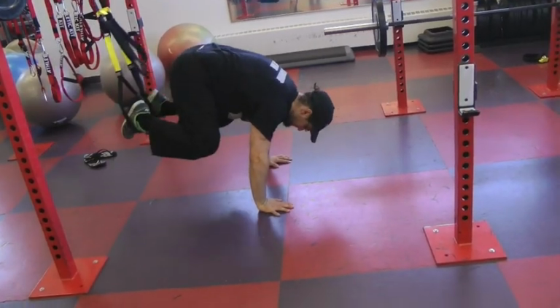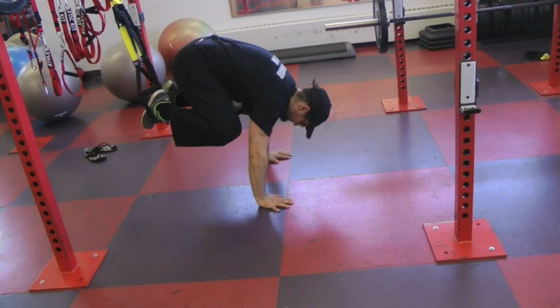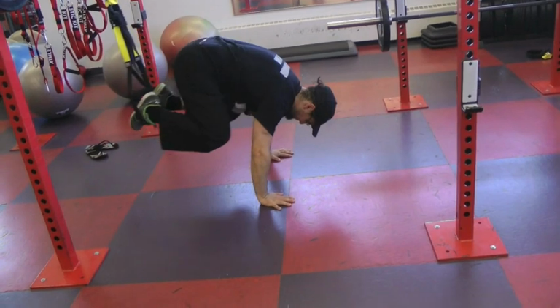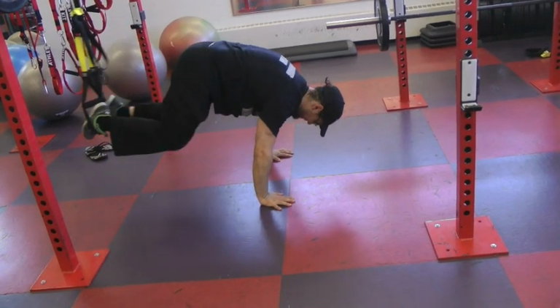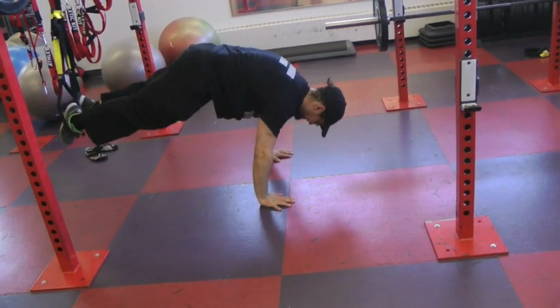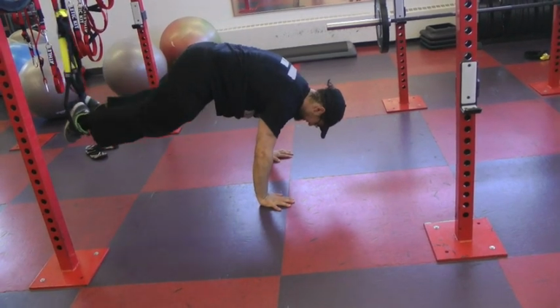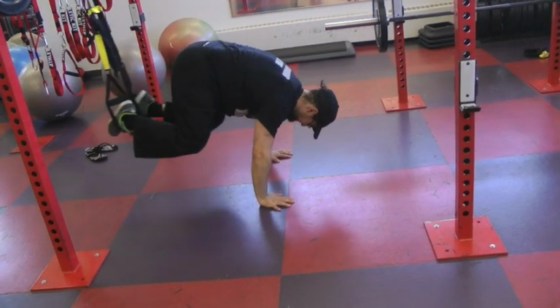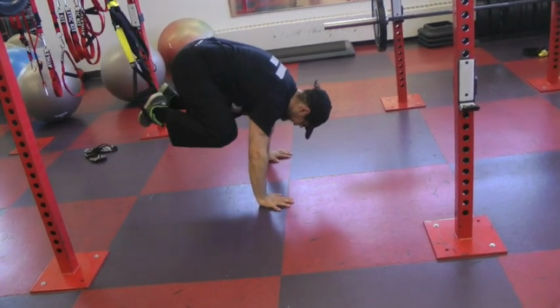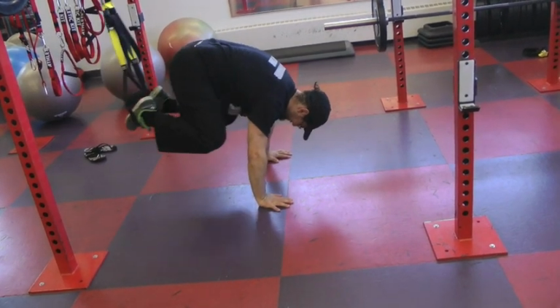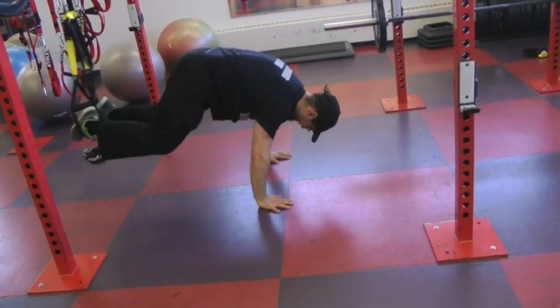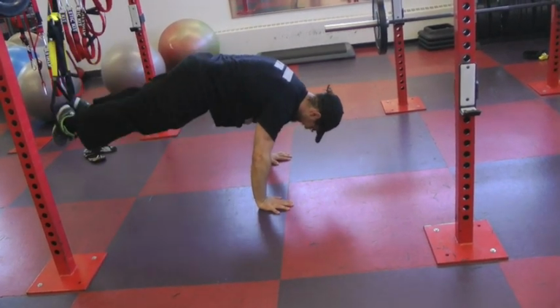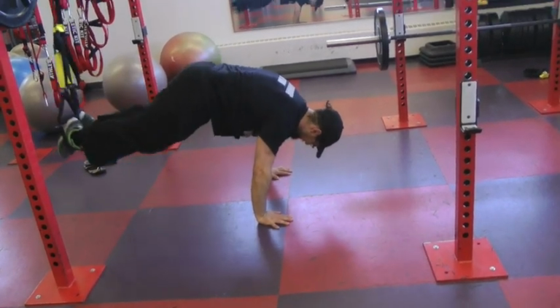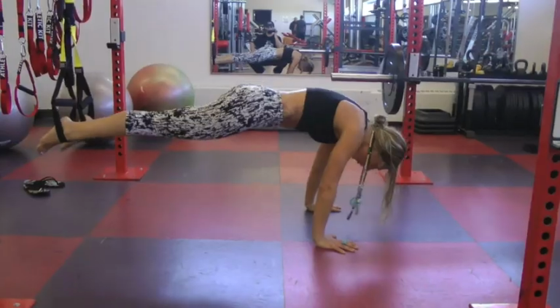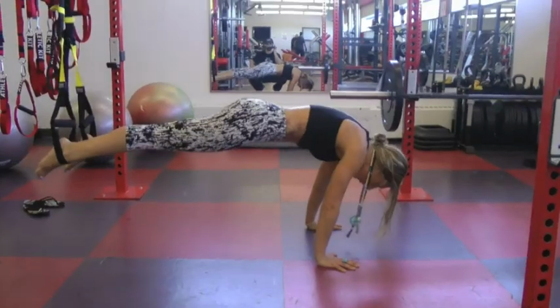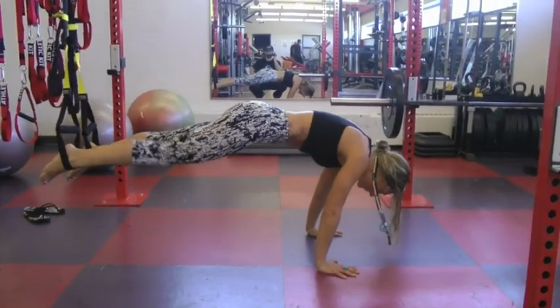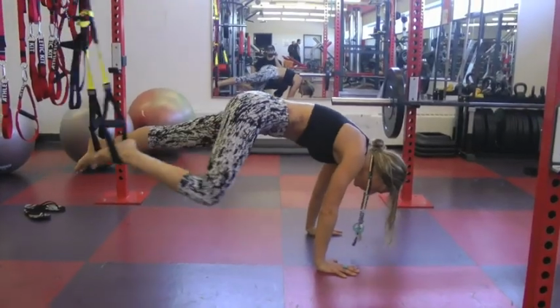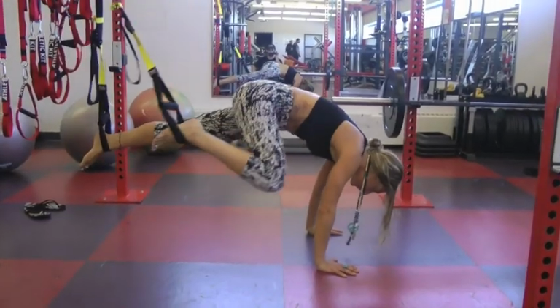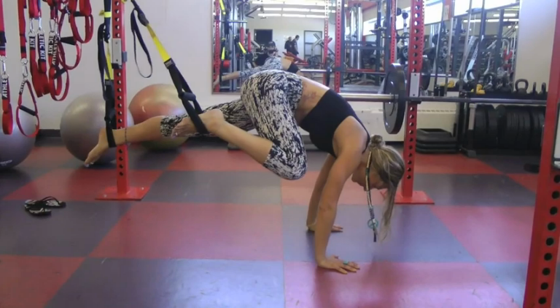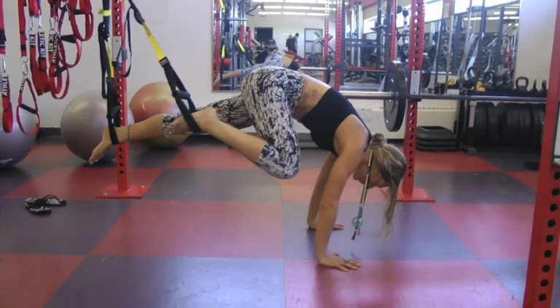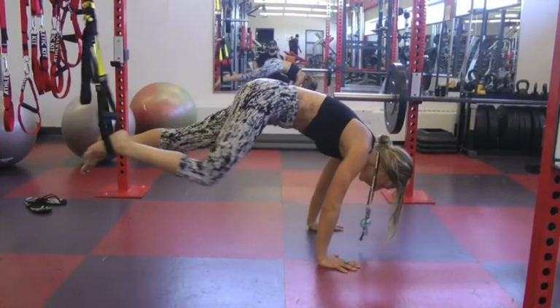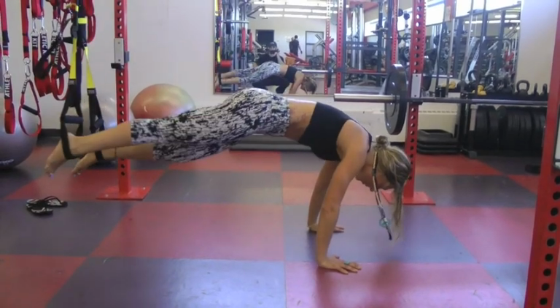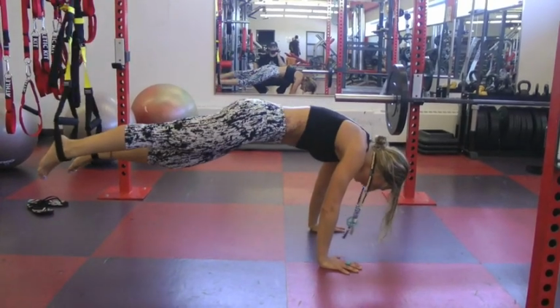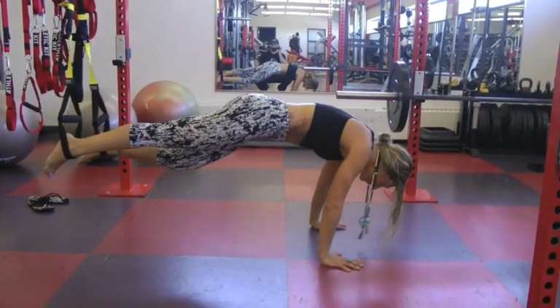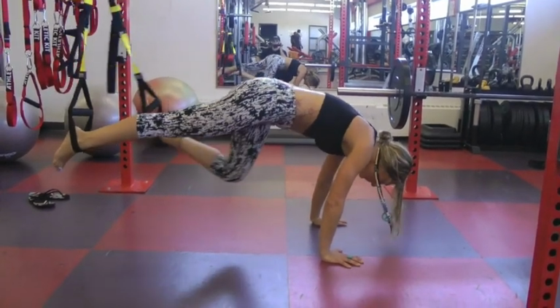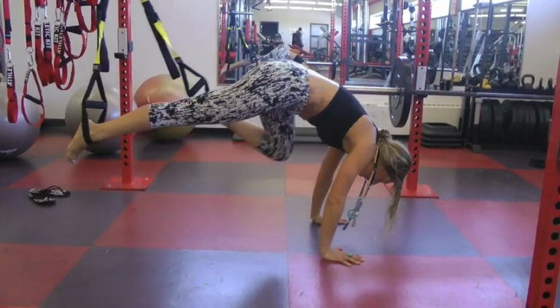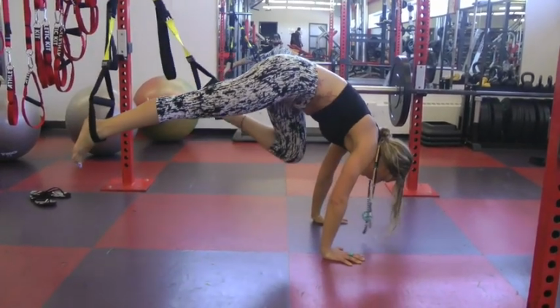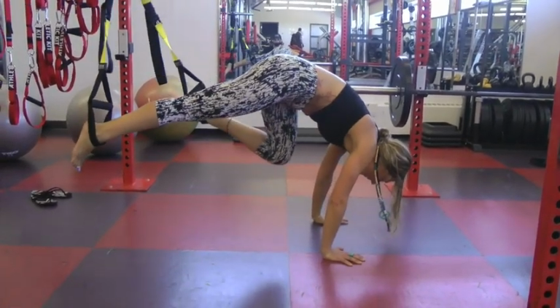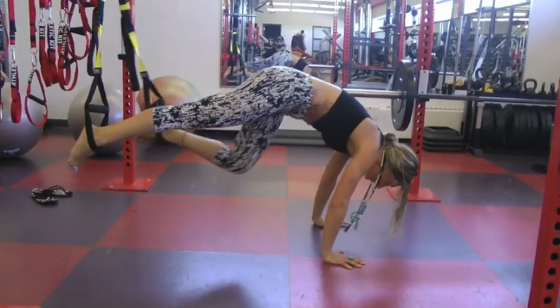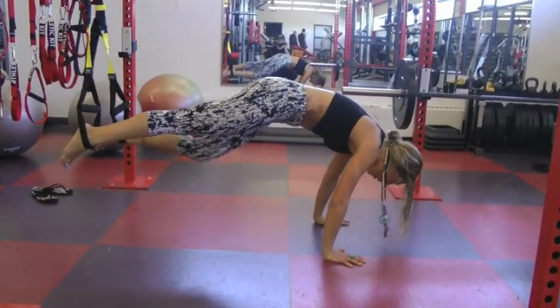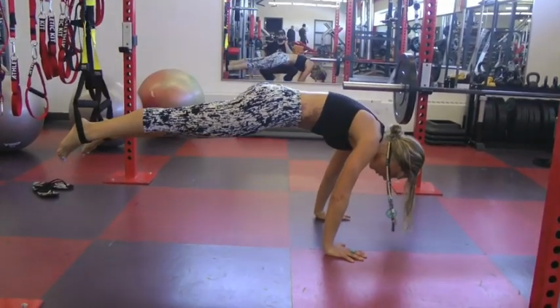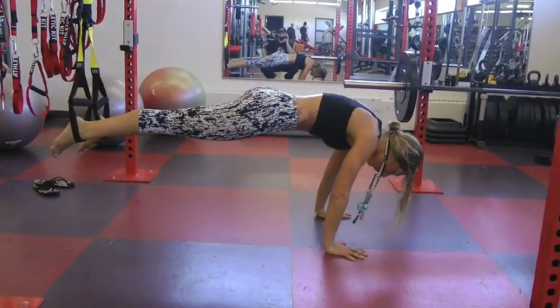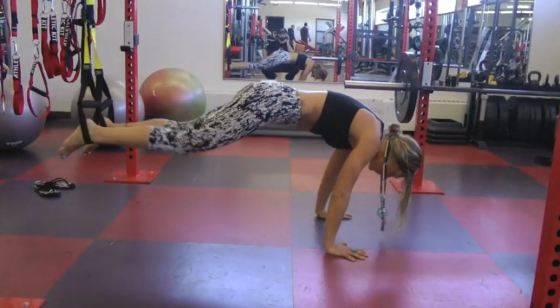Another option is to TRX it. You can bring your feet into the TRX and bring your knees towards your chest, both at the same time or one at a time — or one at a time, then both at the same time. You choose.